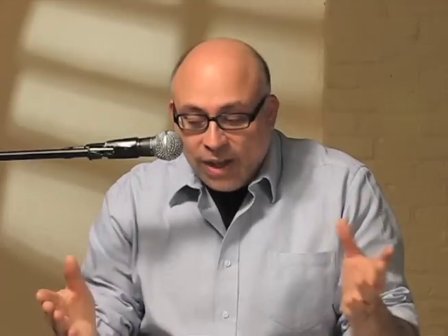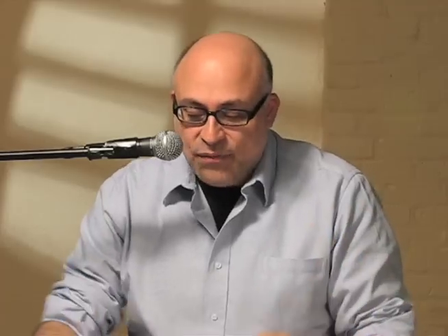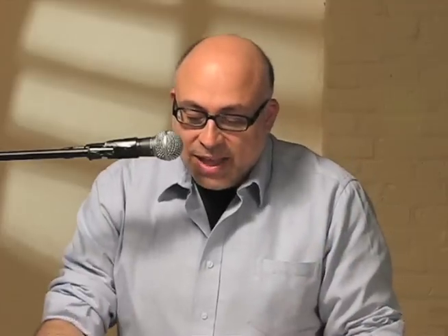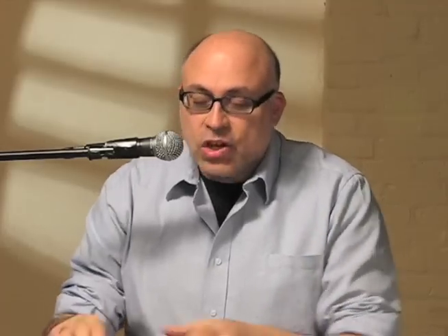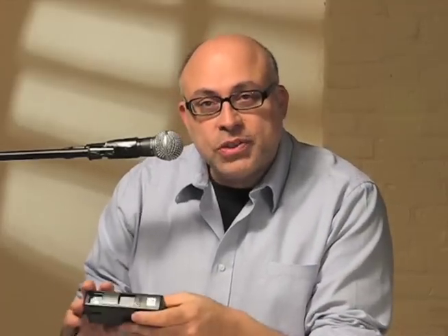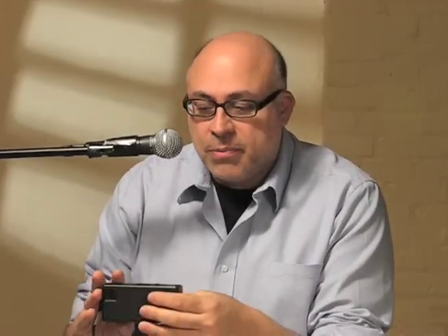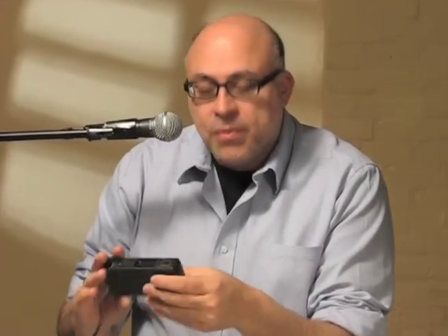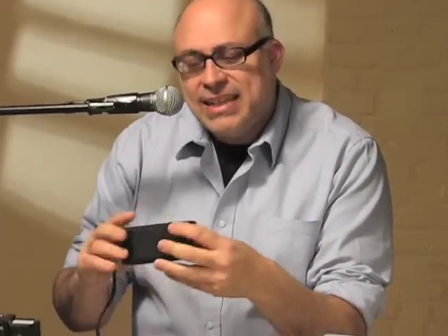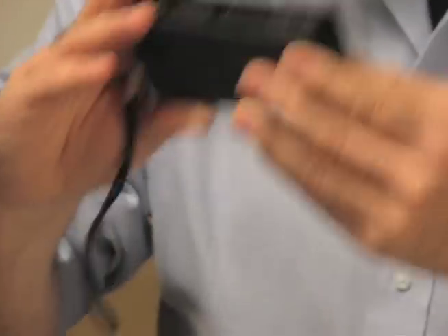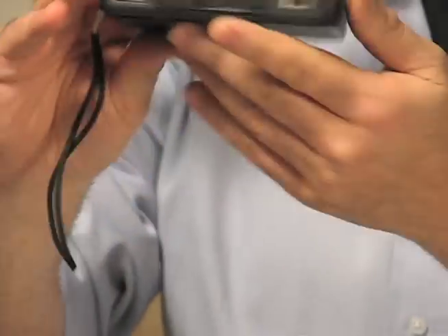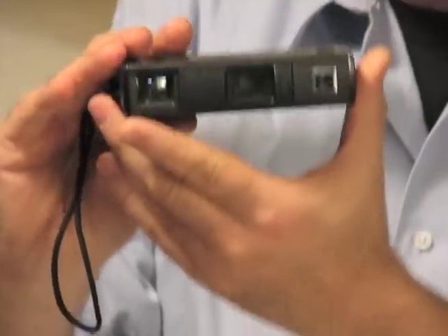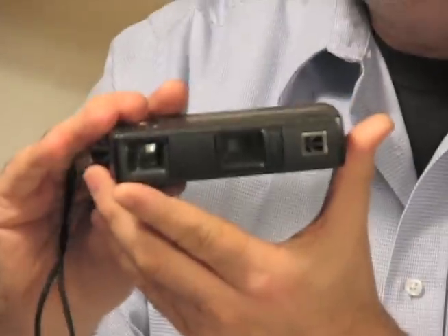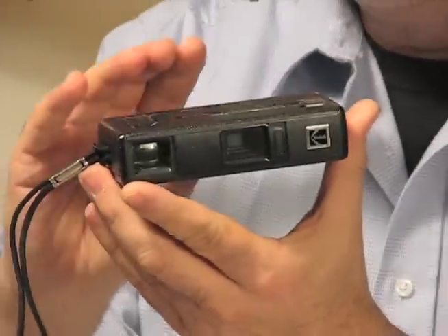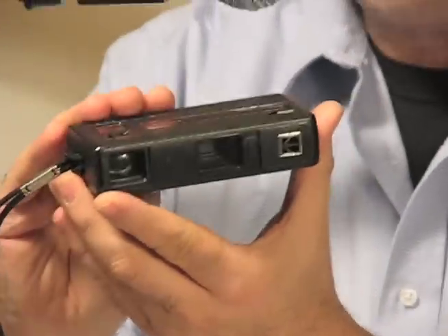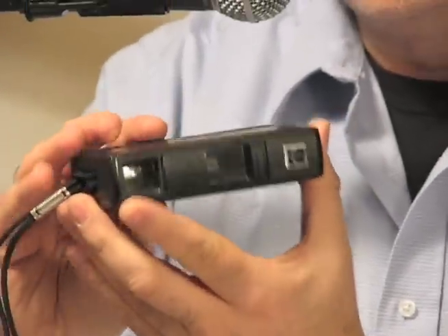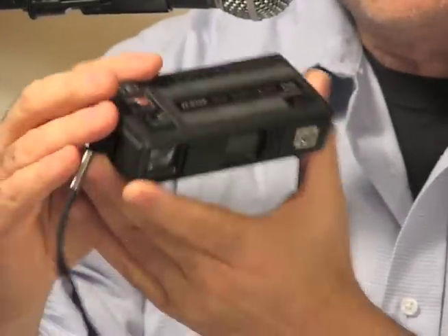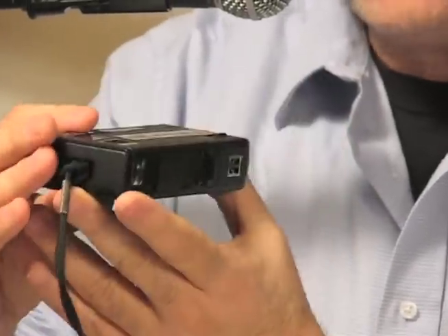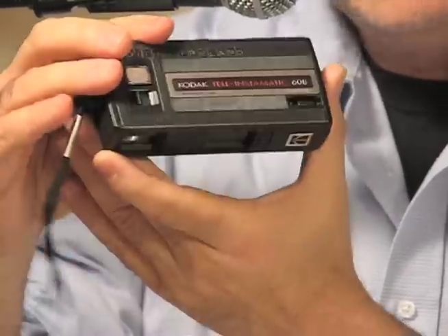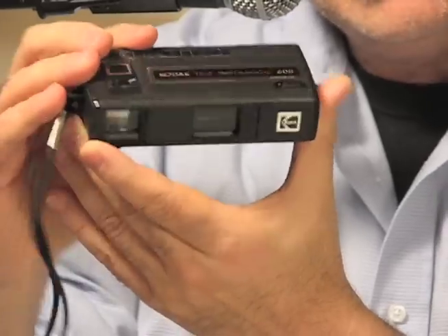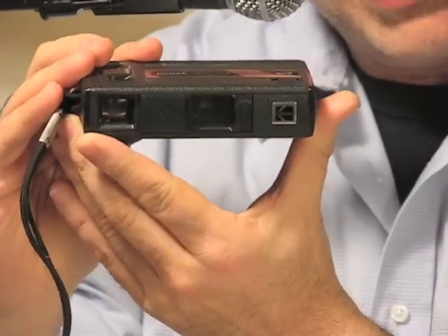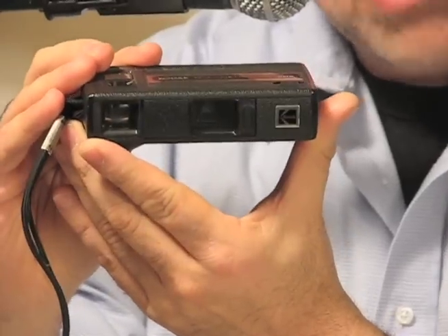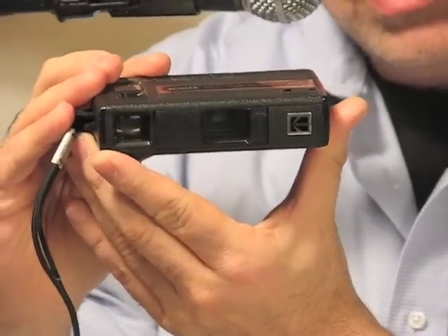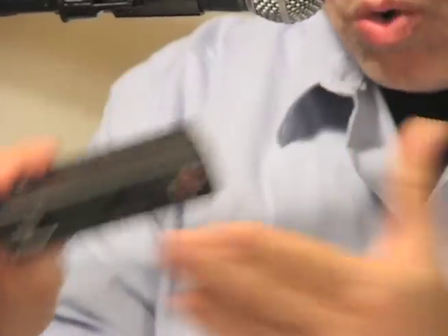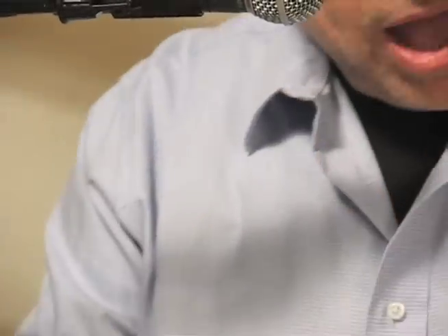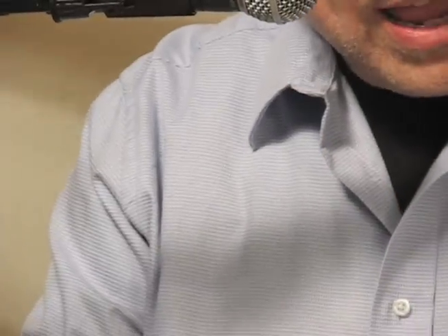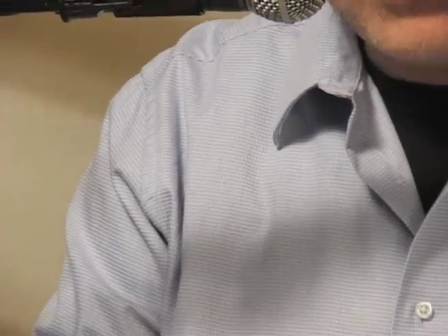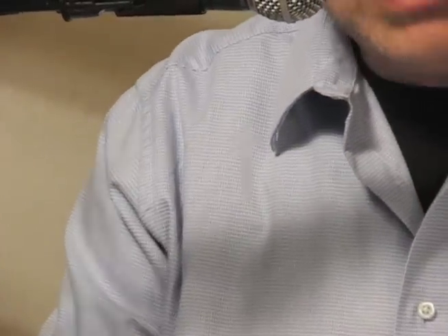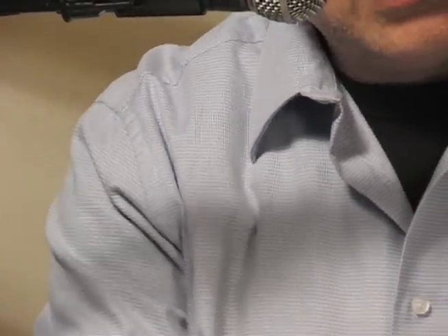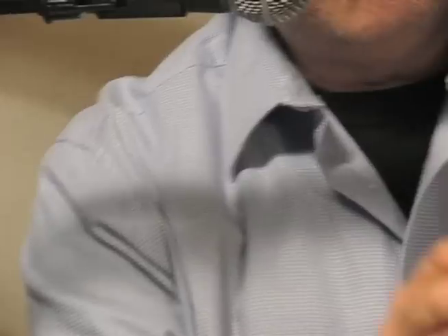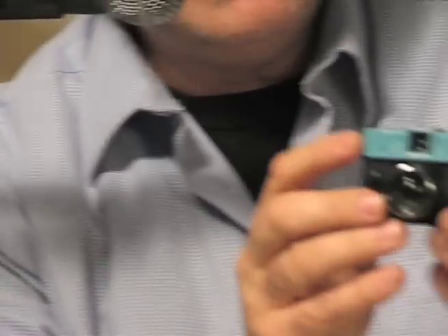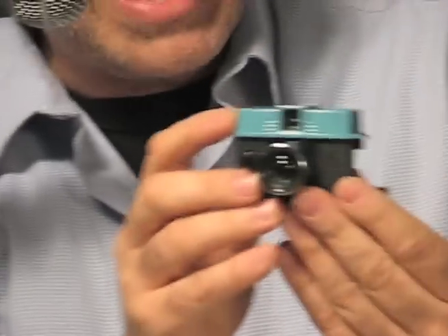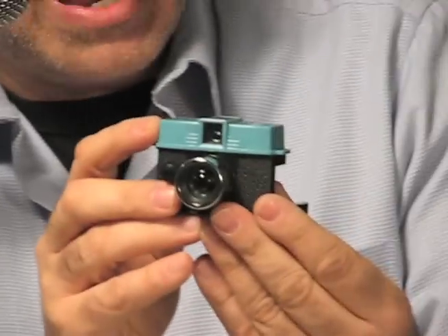110 film is a cartridge film from the 1970s that fits in these great cameras, like a Kodak Teleinstamatic camera, or modern day — you're not going to believe this — the Baby Diana camera.